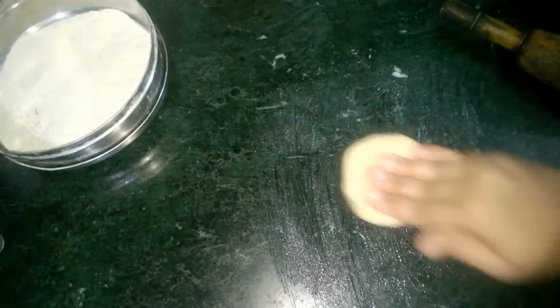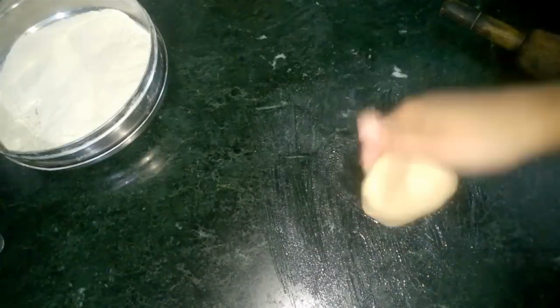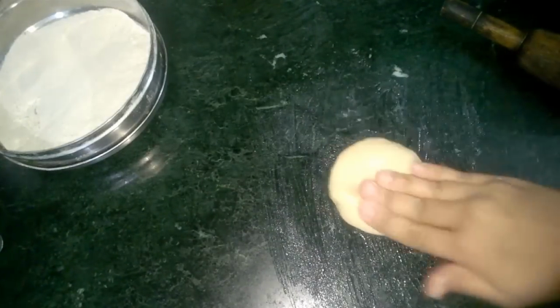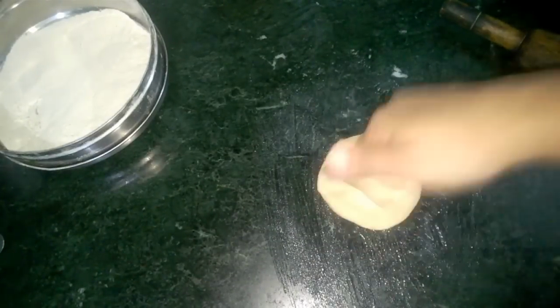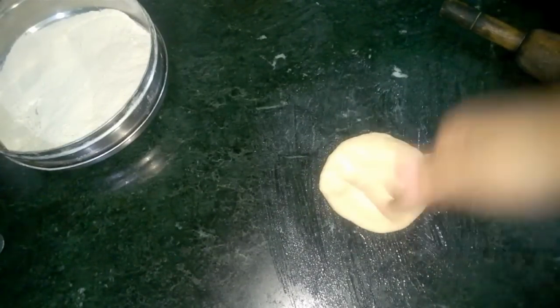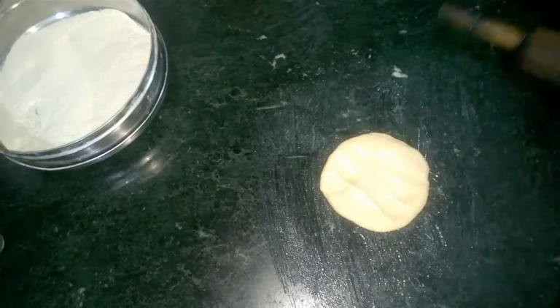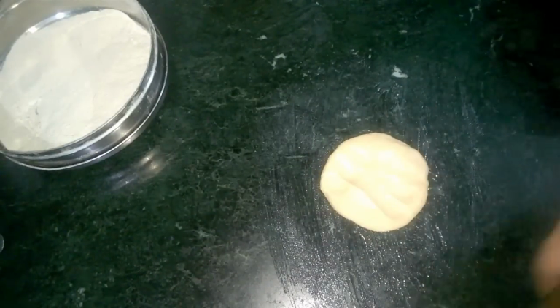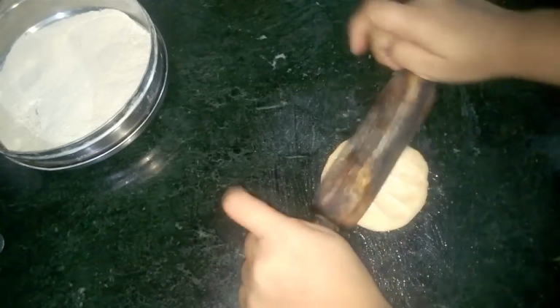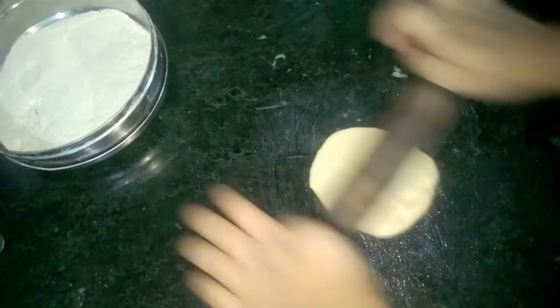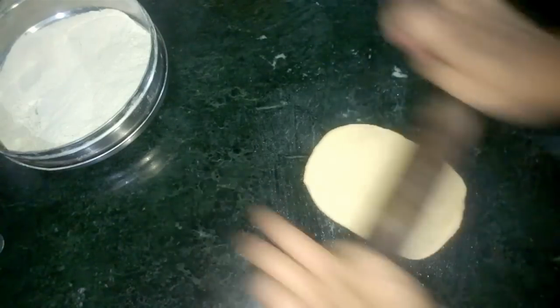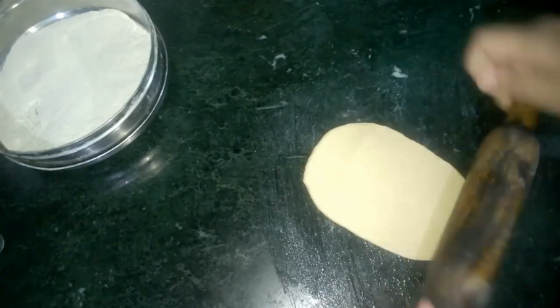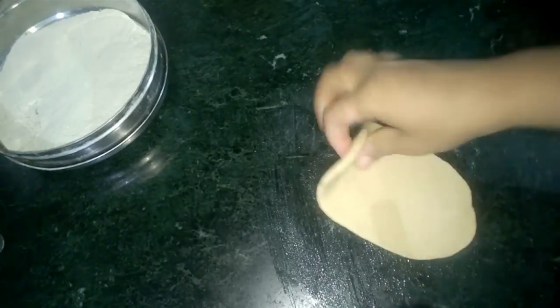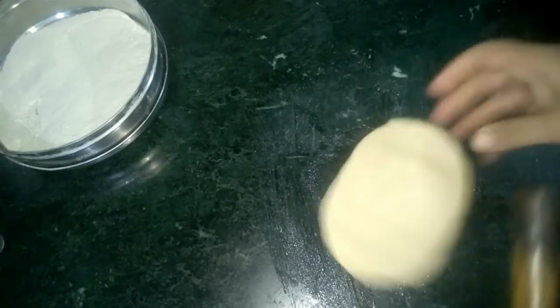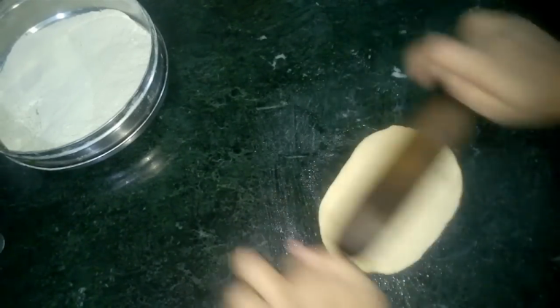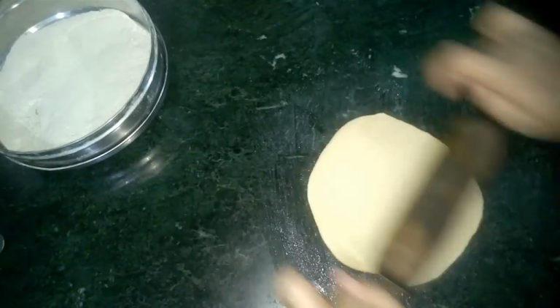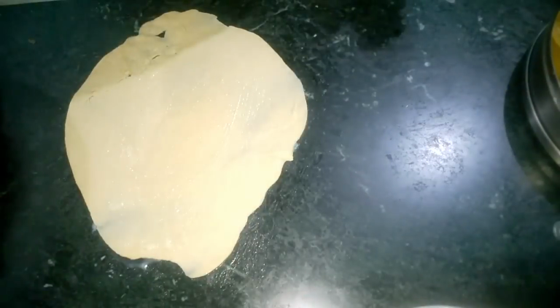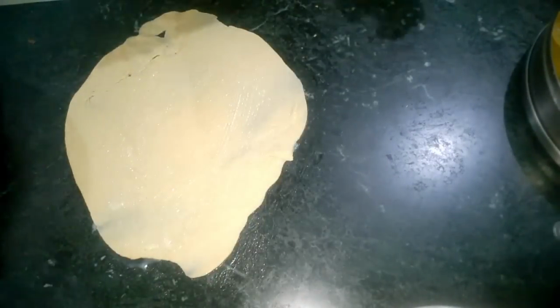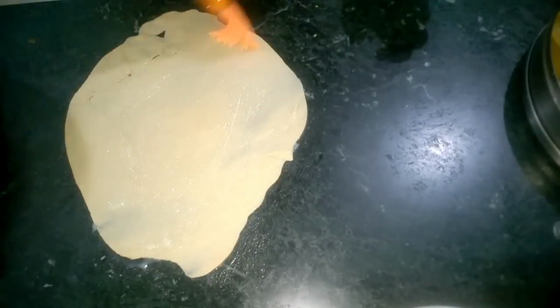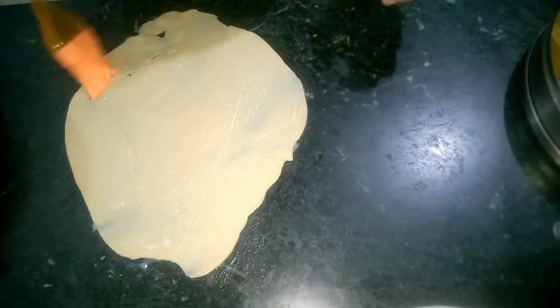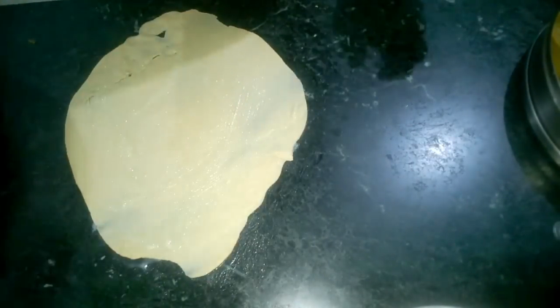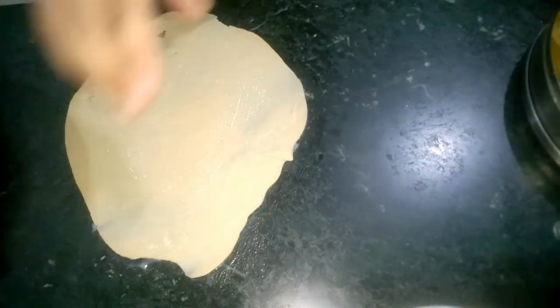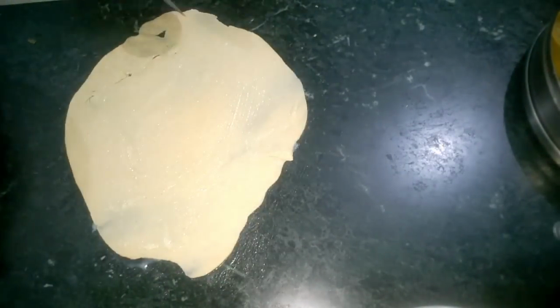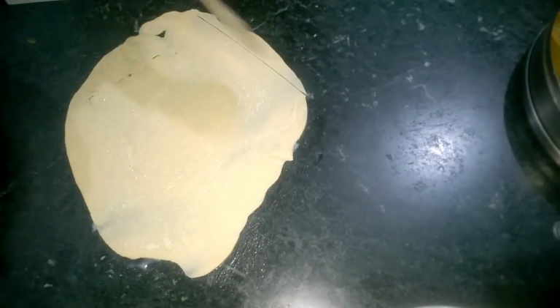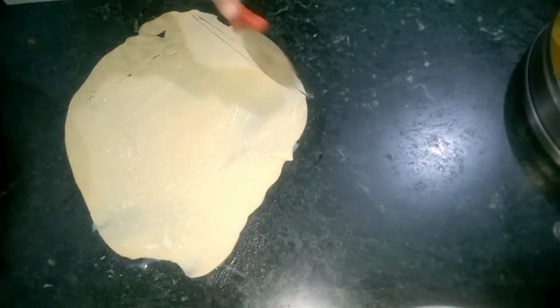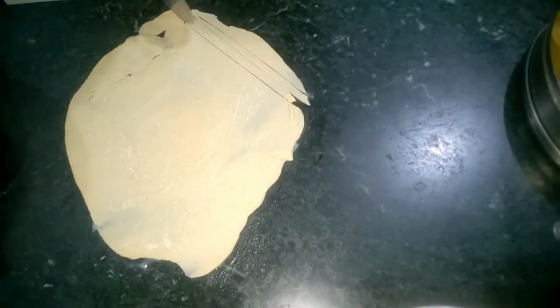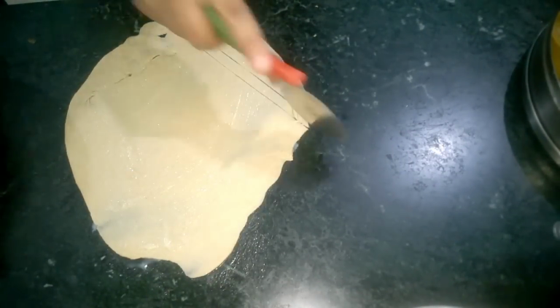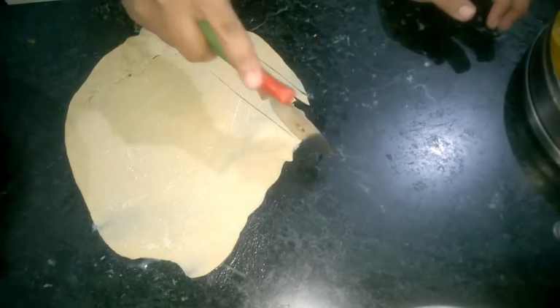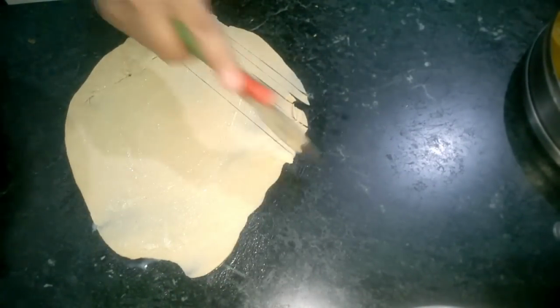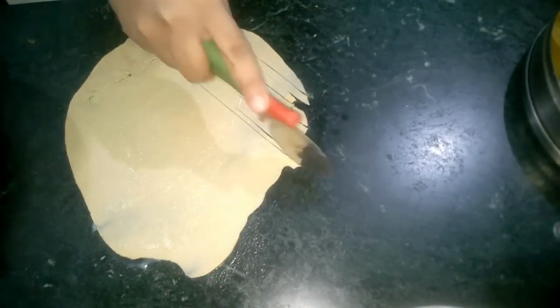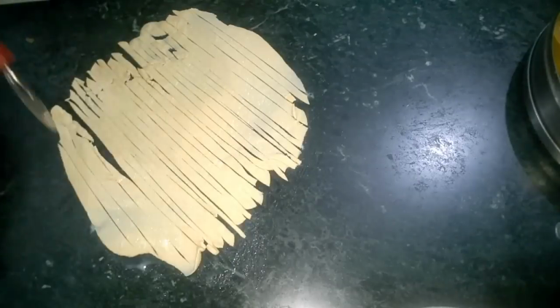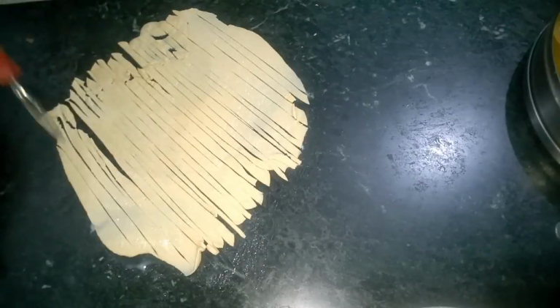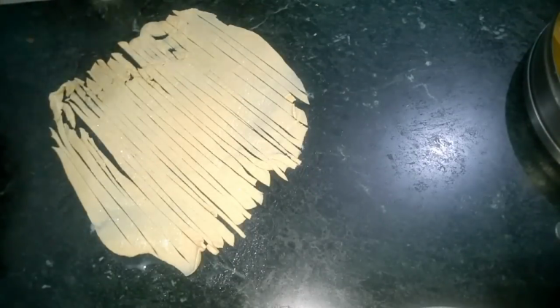First let's grease our workstation. Take a small portion of the dough and roll it really thin. If it tears while rolling, don't panic — we are going to cut it anyway. Let's apply some more ghee or oil. Now we just have to prepare the Lachchas by cutting thin strips of this rolled out dough.